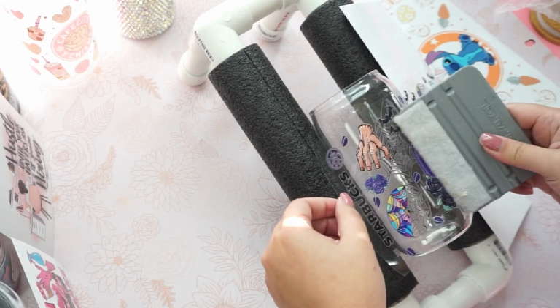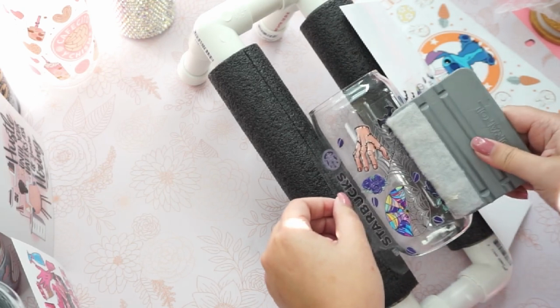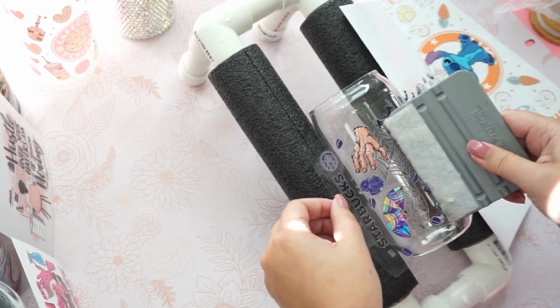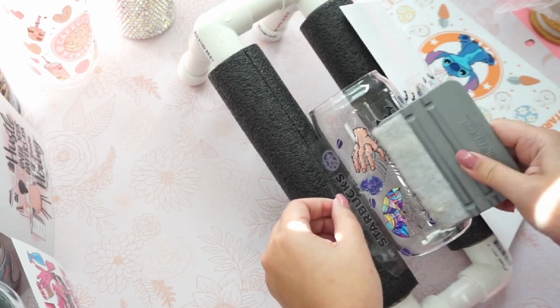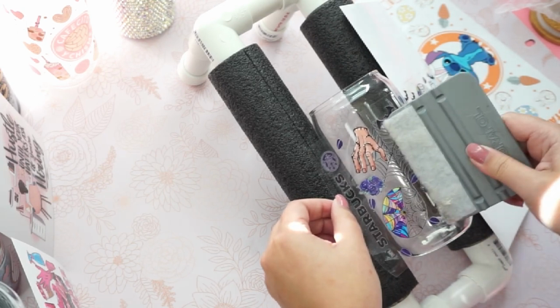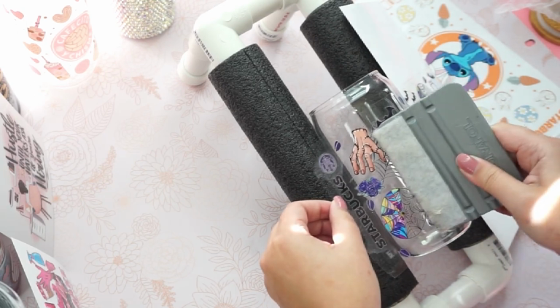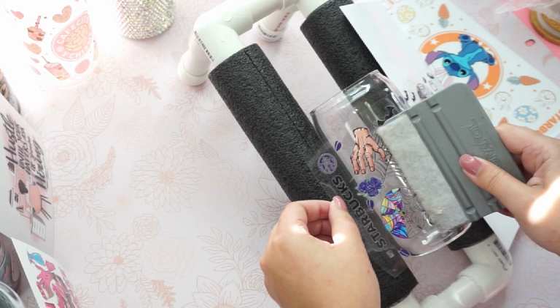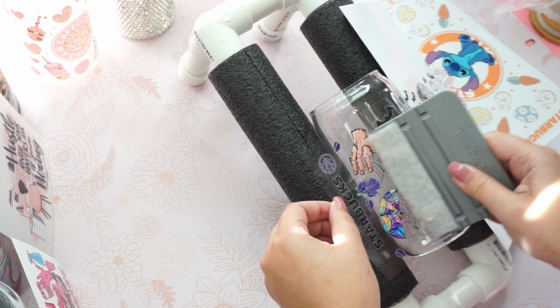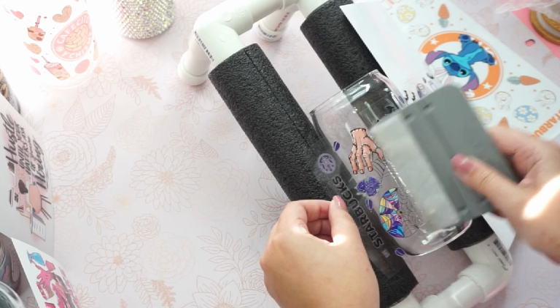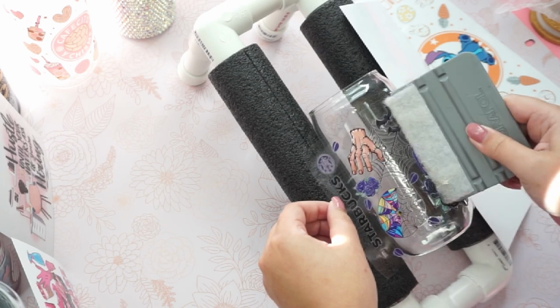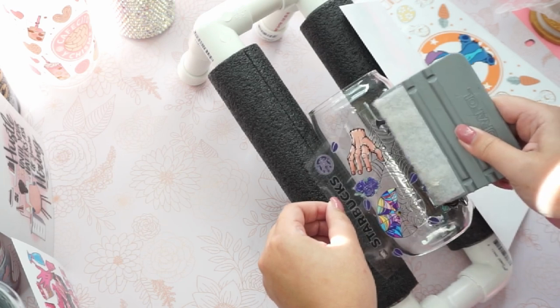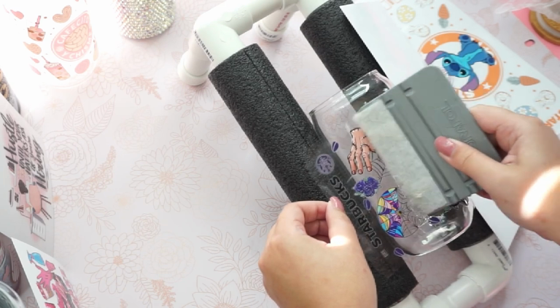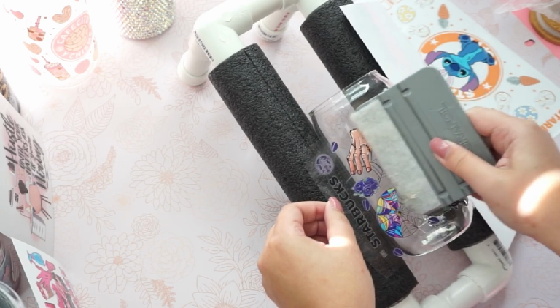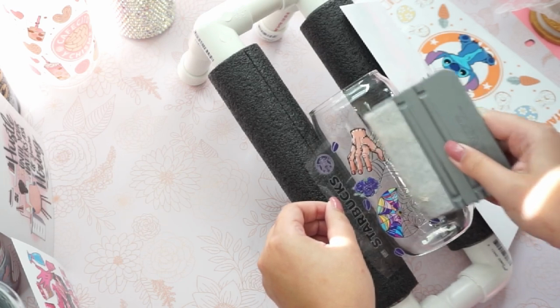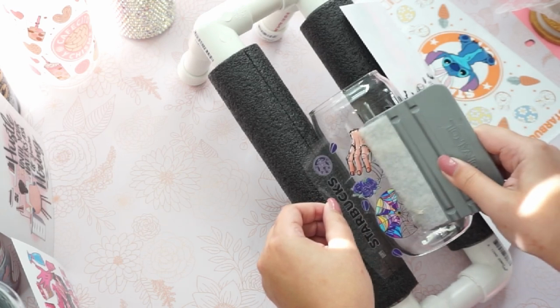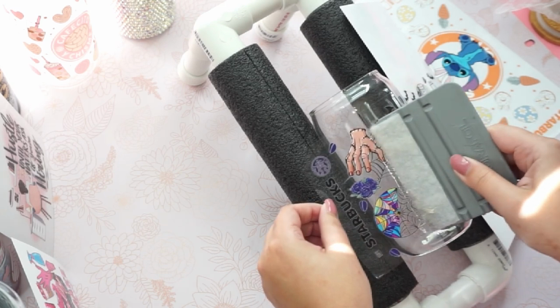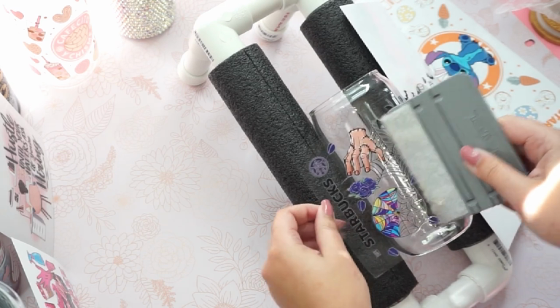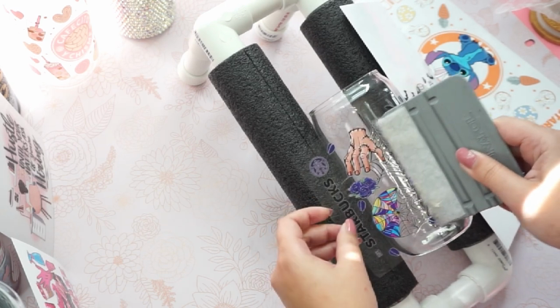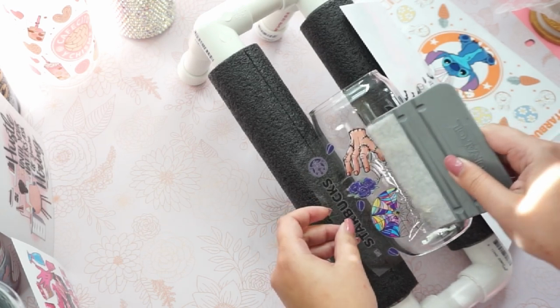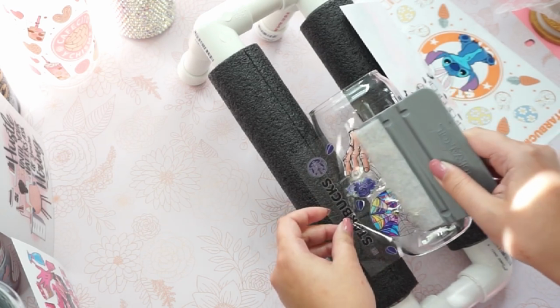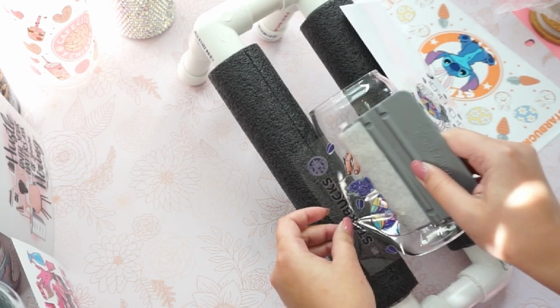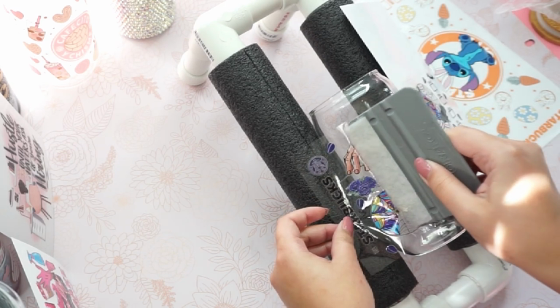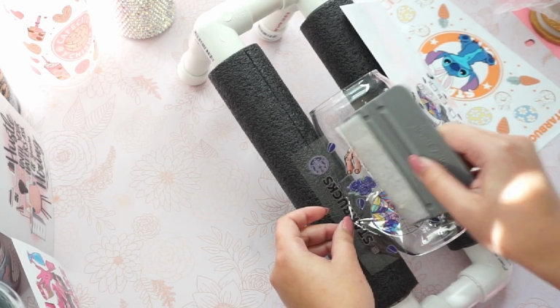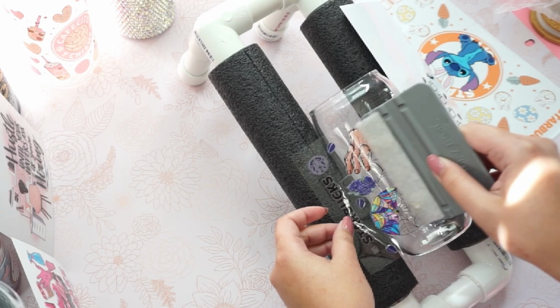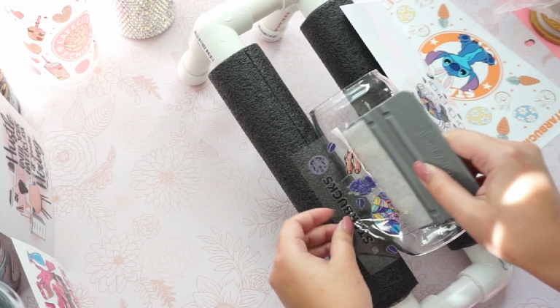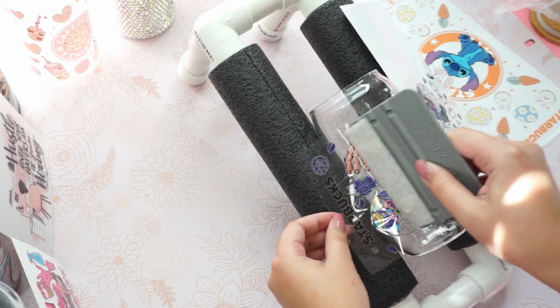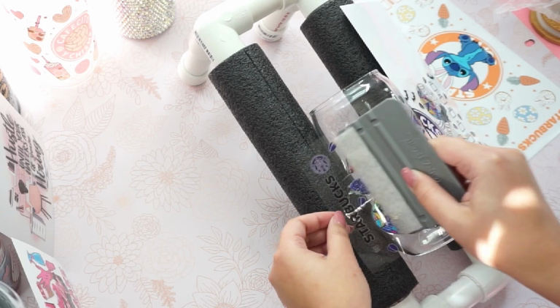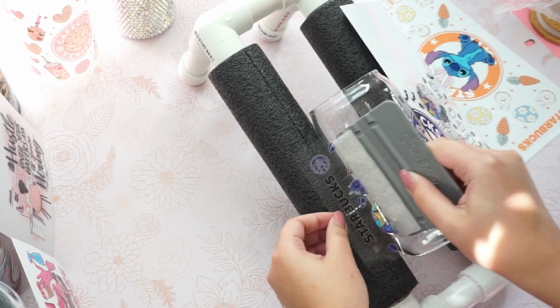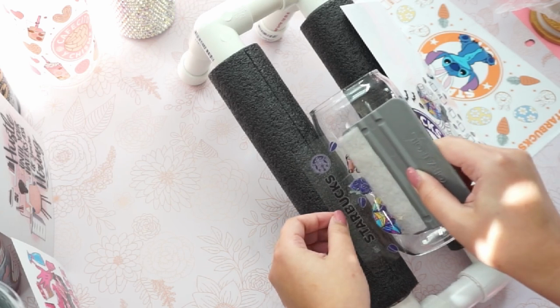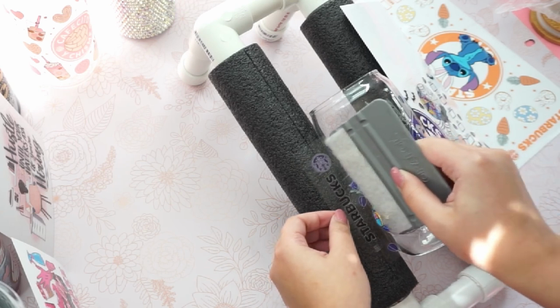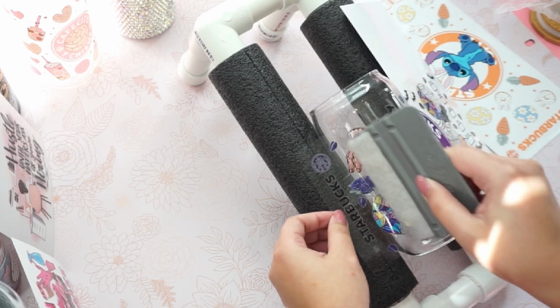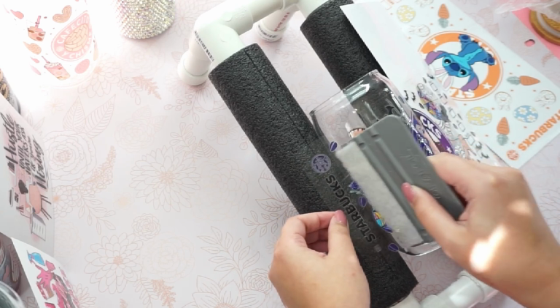Like I said, once this sticks onto any surface, you can't remove it anymore. The adhesive of this UV wrap is very, very strong.